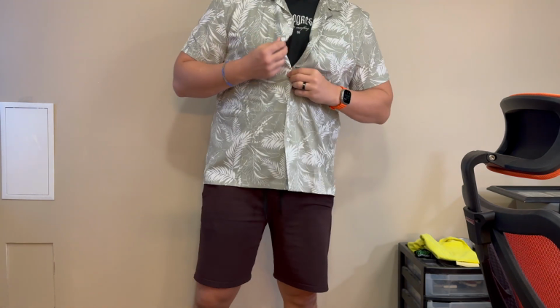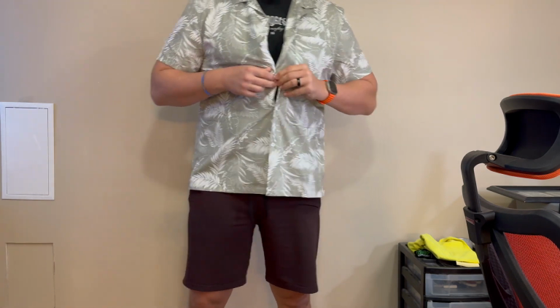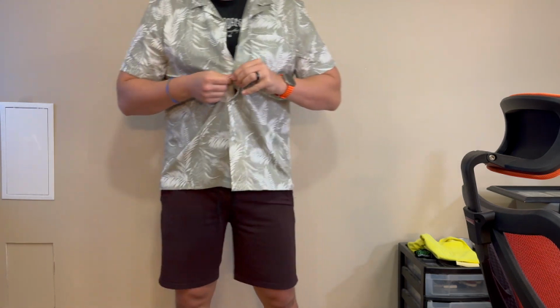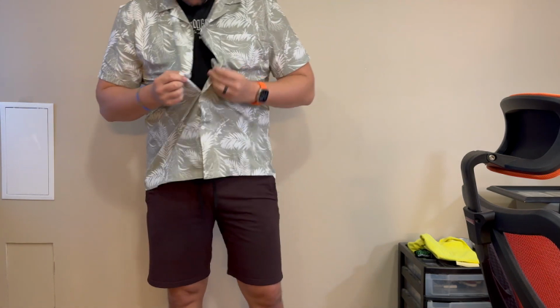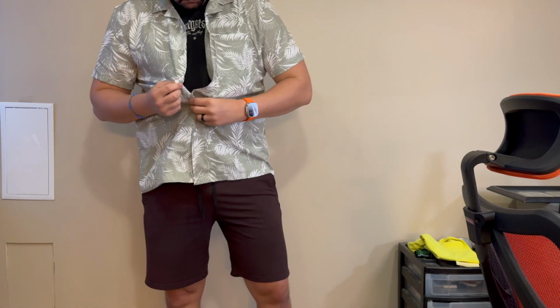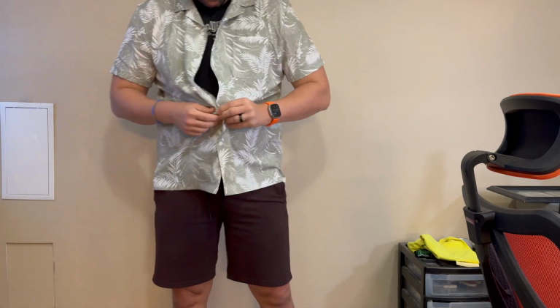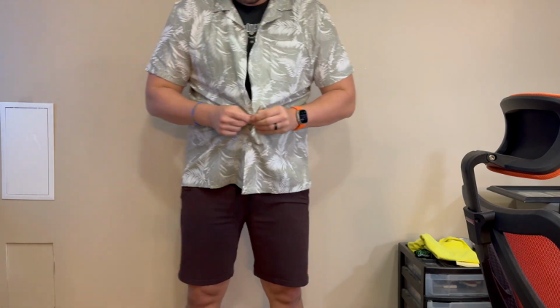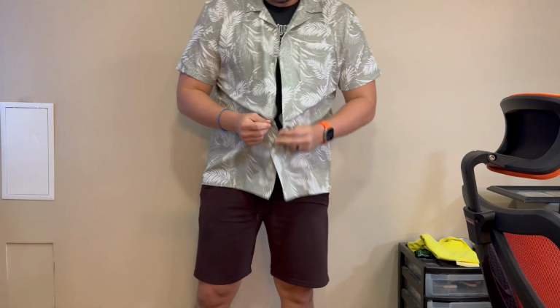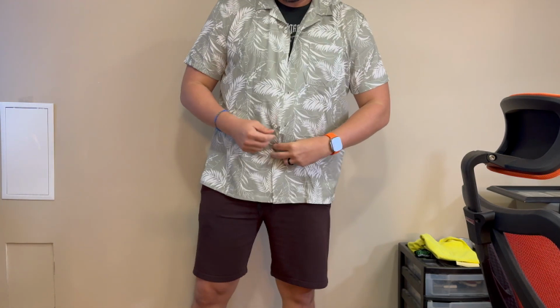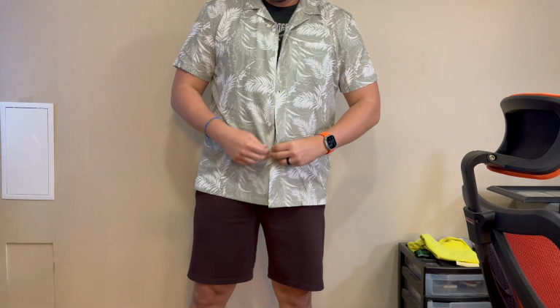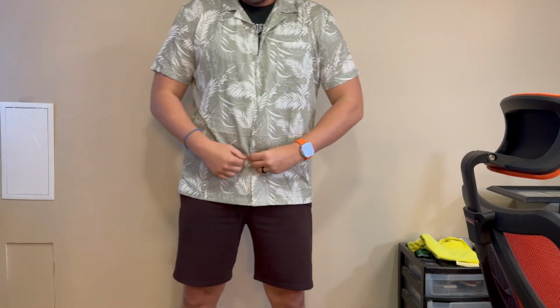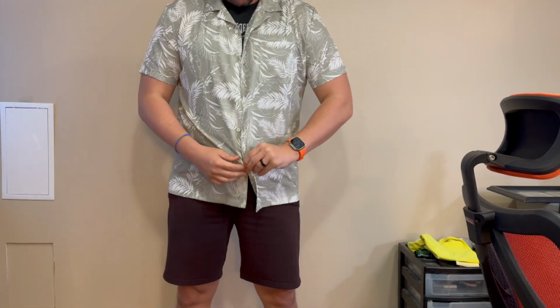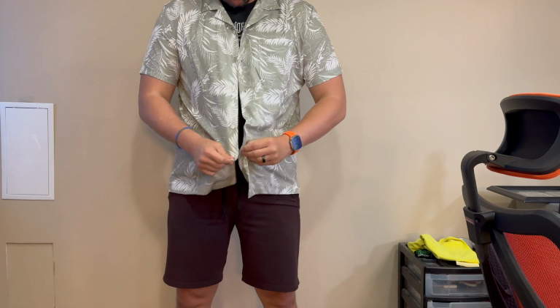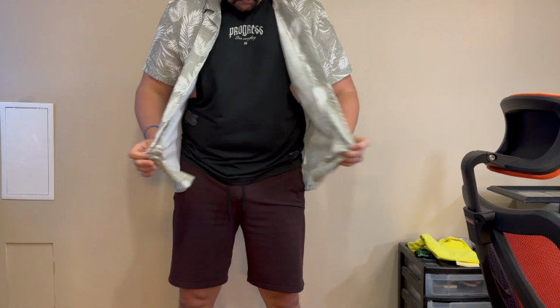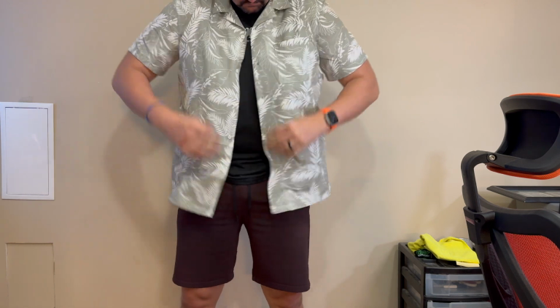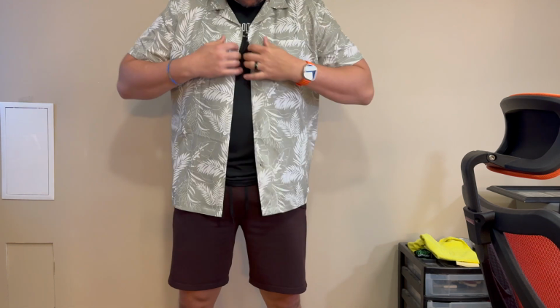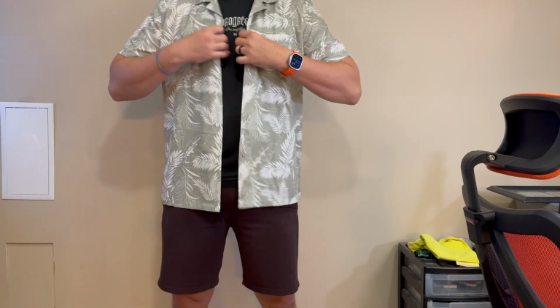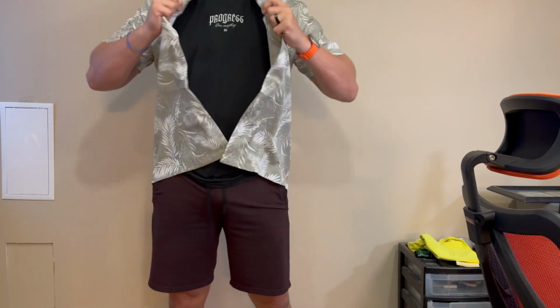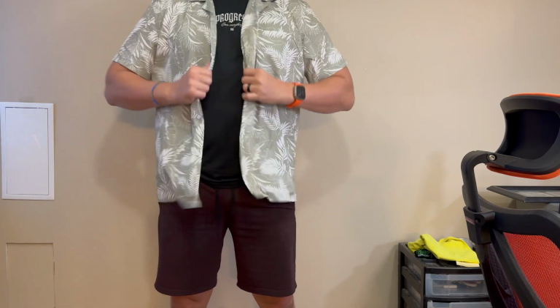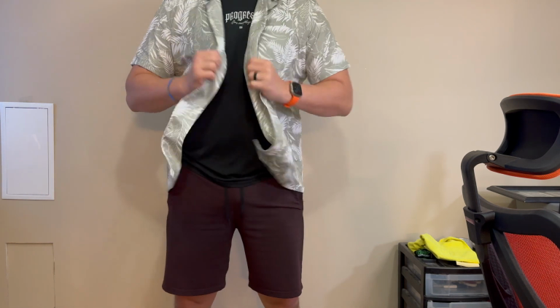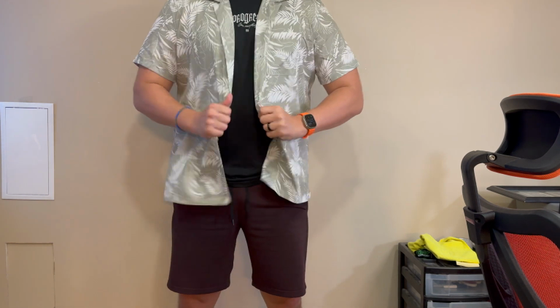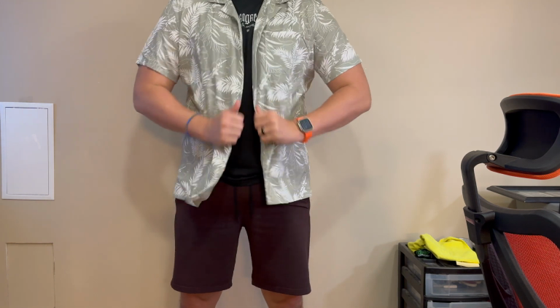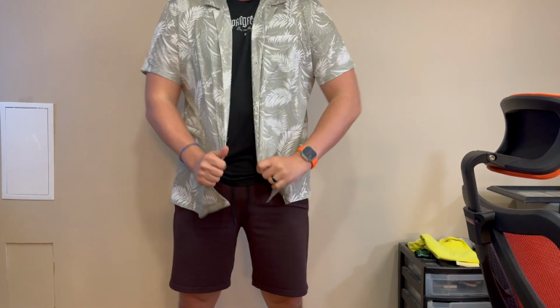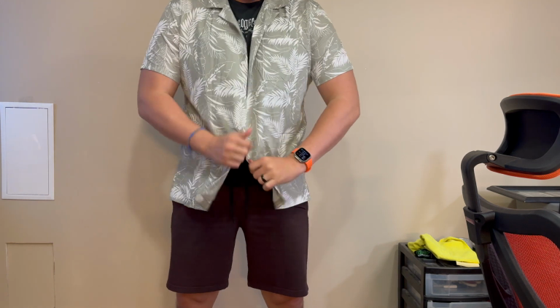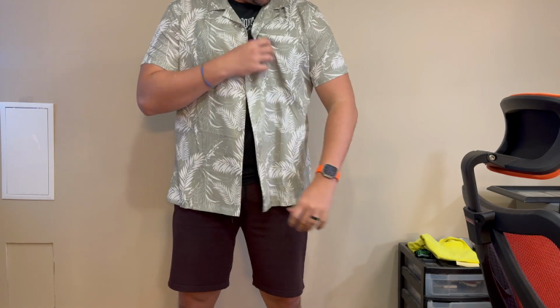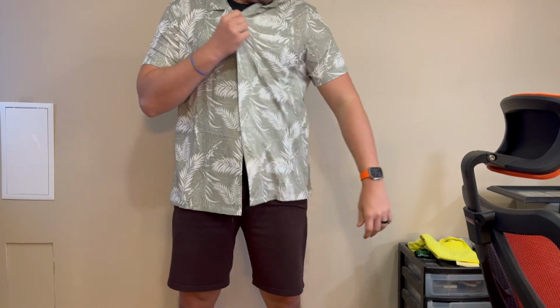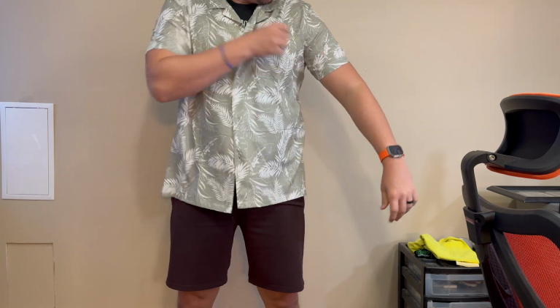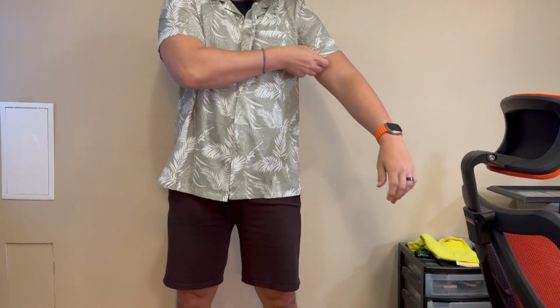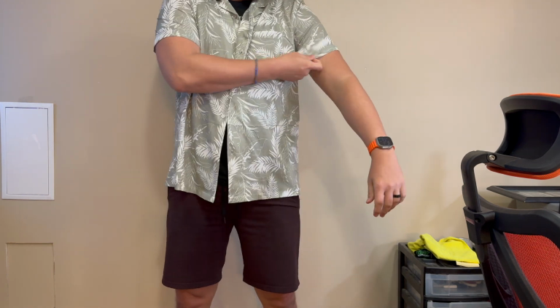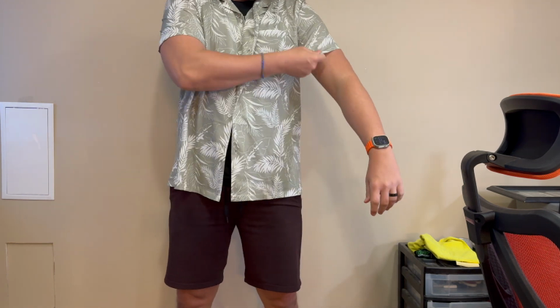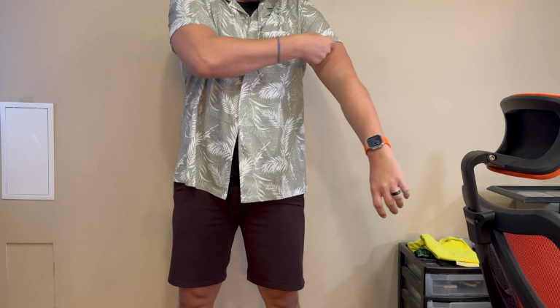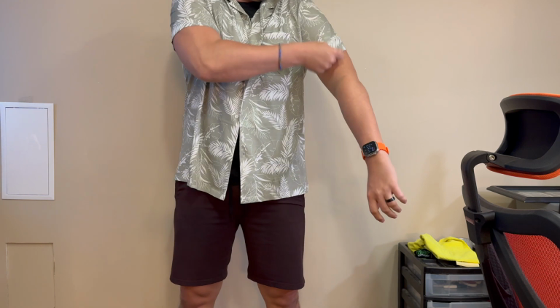I would recommend ordering true to size if you are ordering this shirt. There are a lot of great color options and I really like this one. I've been wearing it with just some off-color fleece shorts, some khaki shorts, different things like that as far as styling.